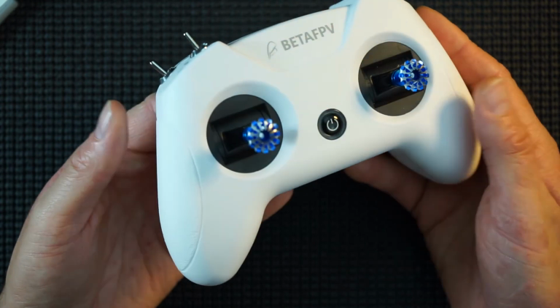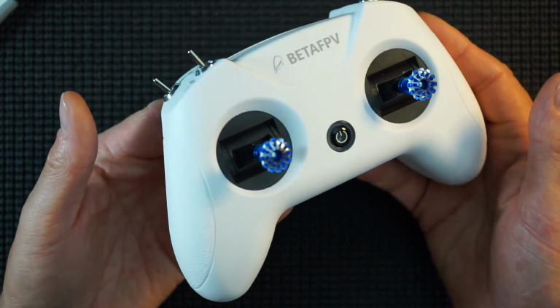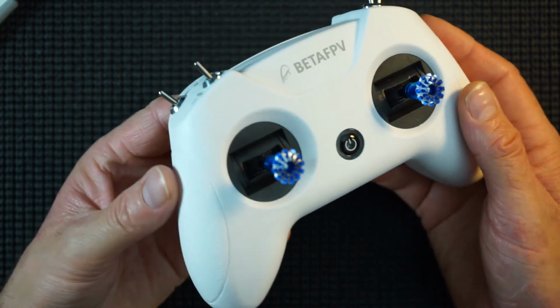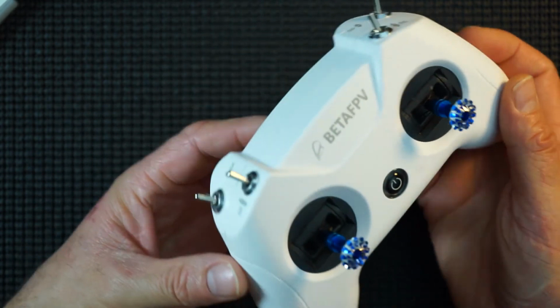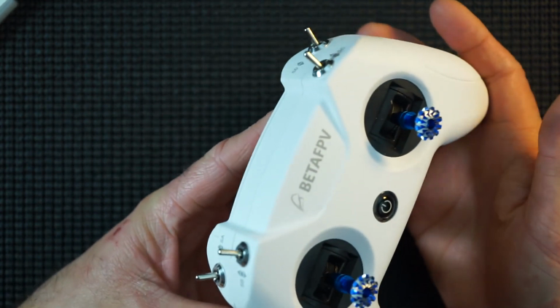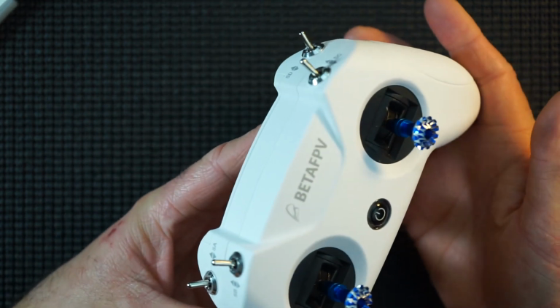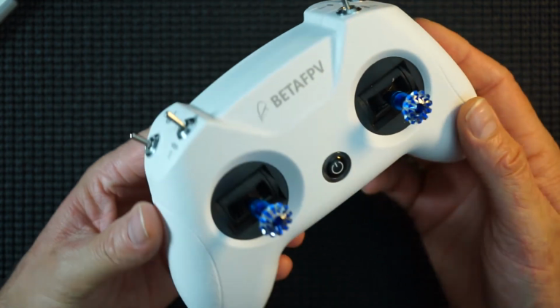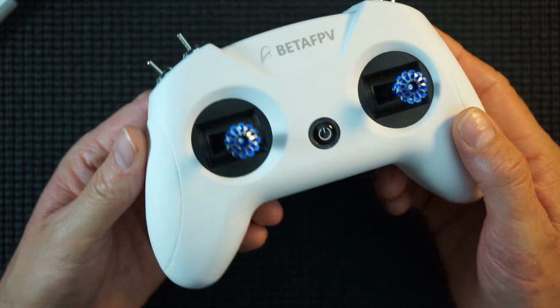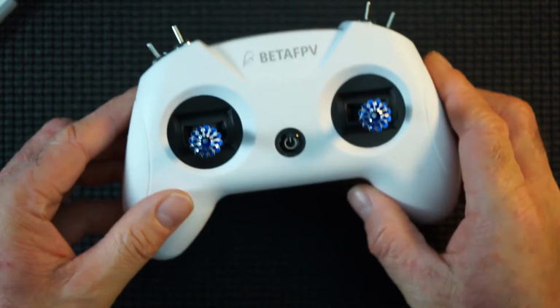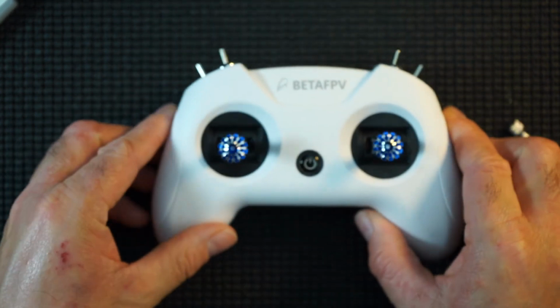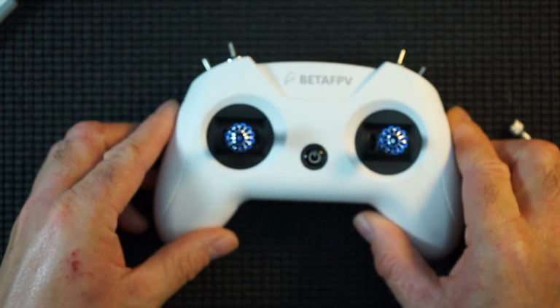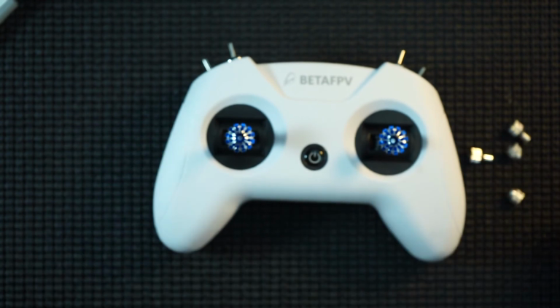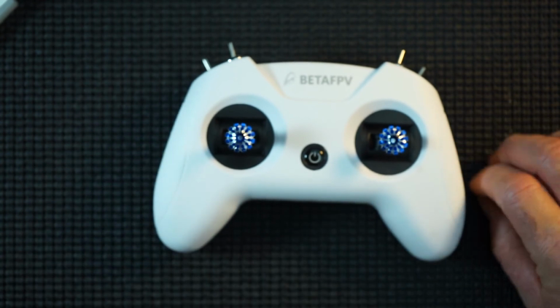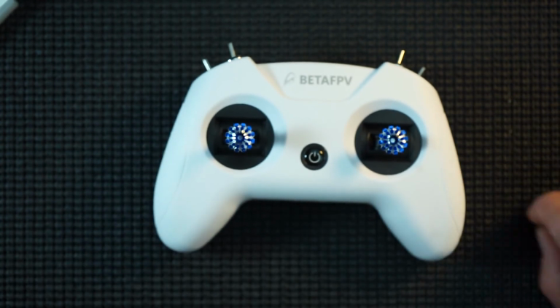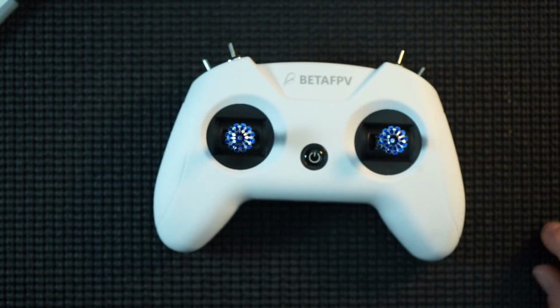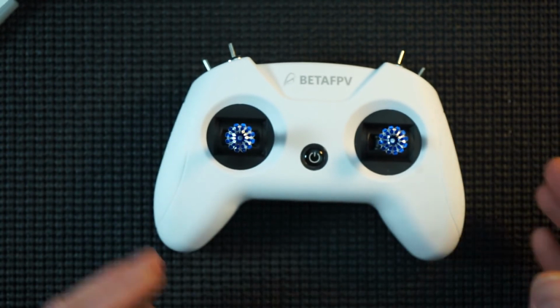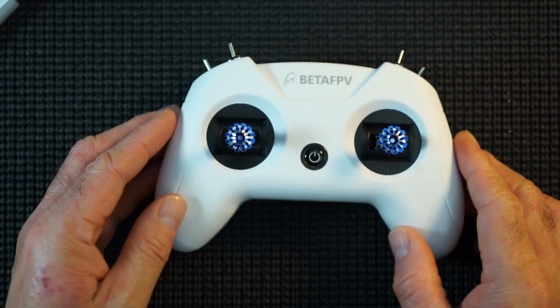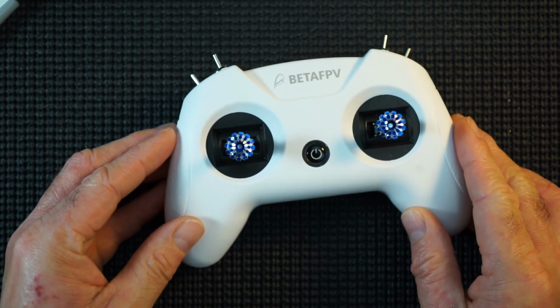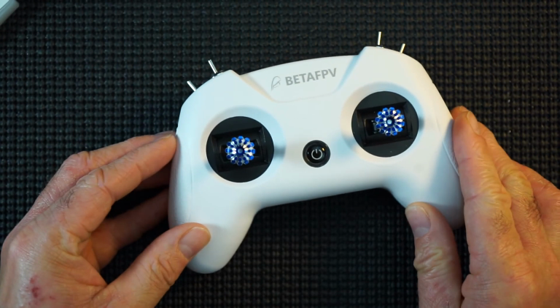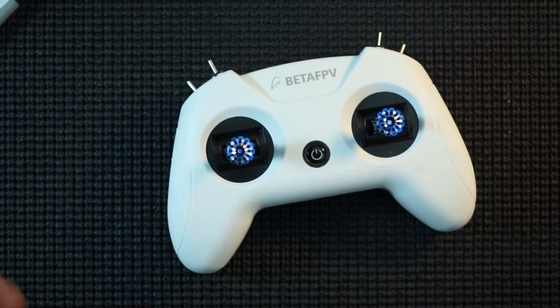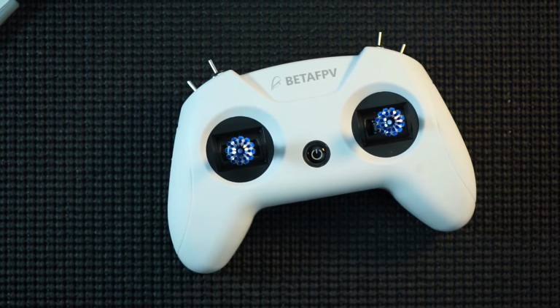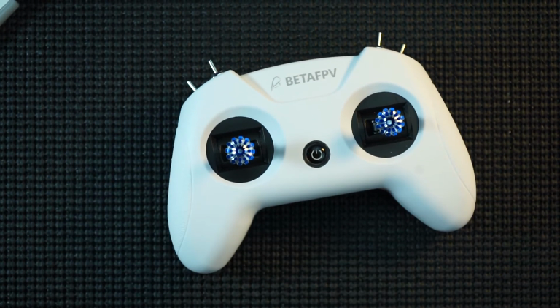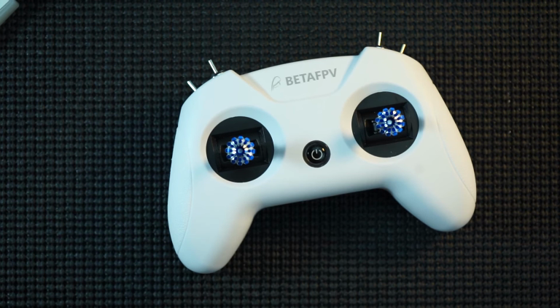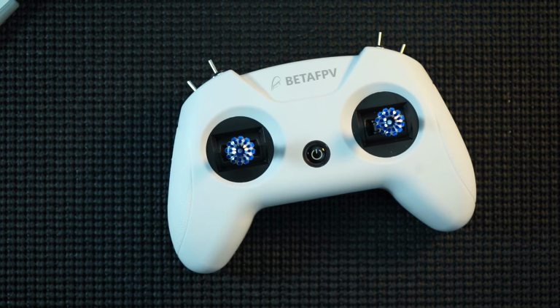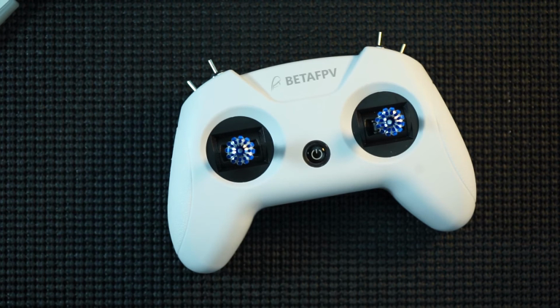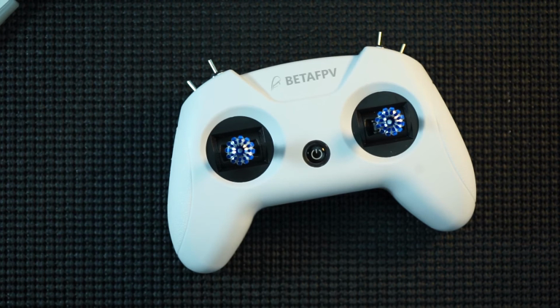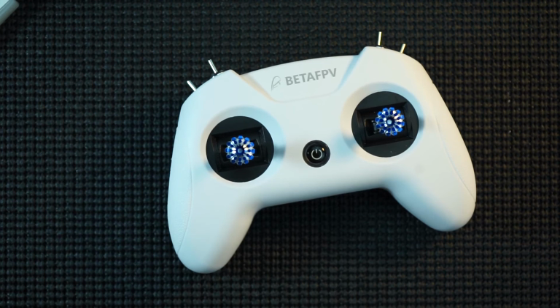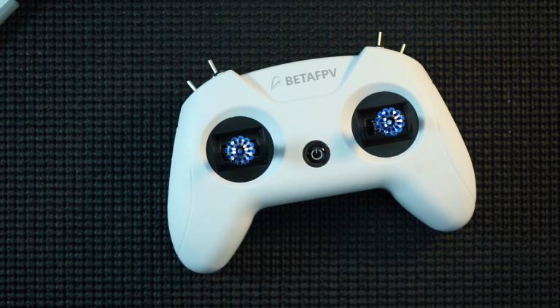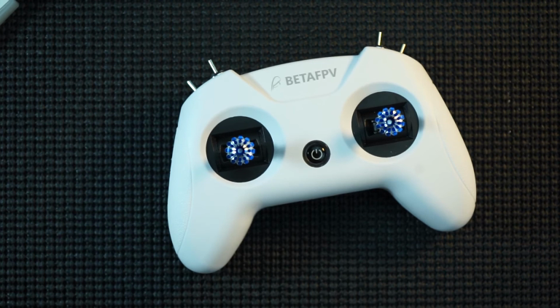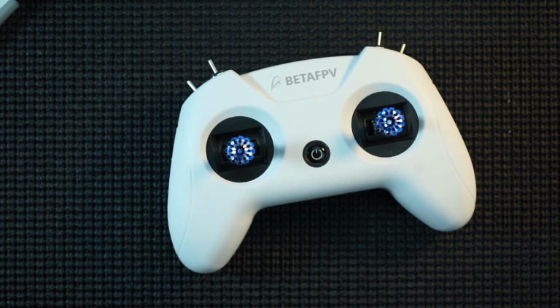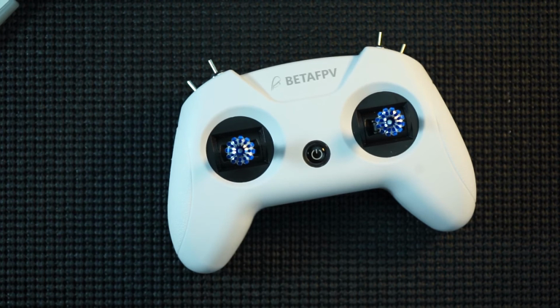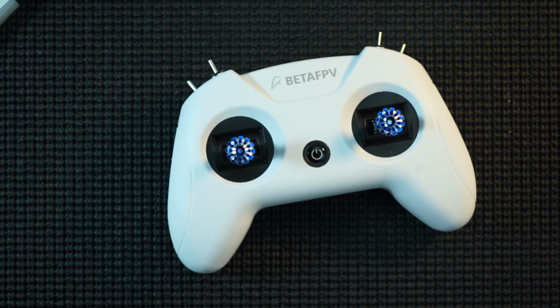That's it, guys — I just wanted to show you those because I think it makes that a super little radio. Do check more out, don't forget to subscribe. Thanks a lot, bye!